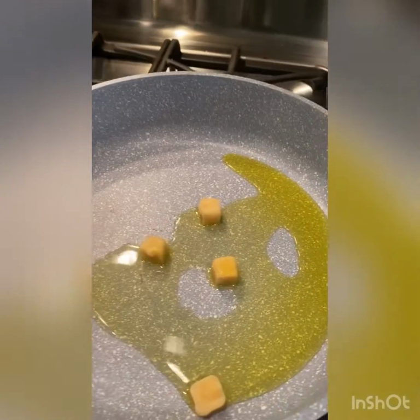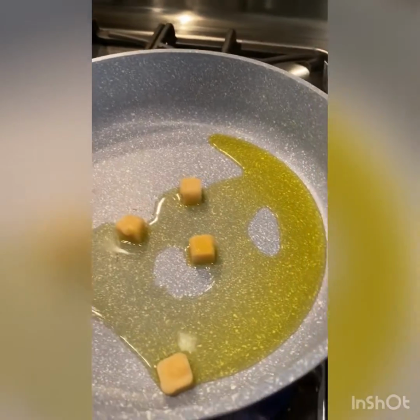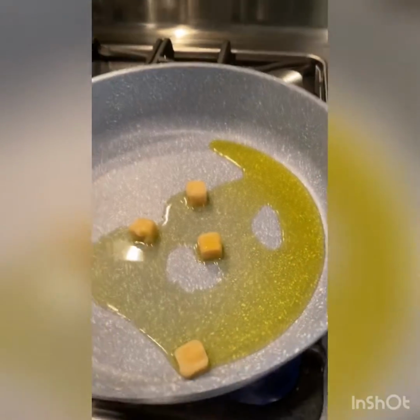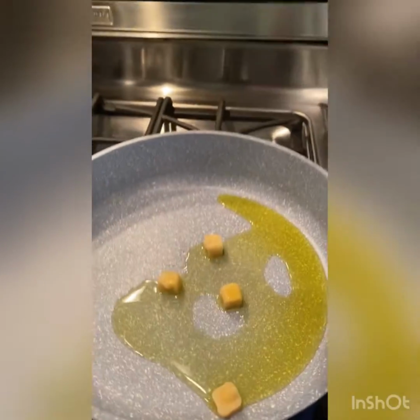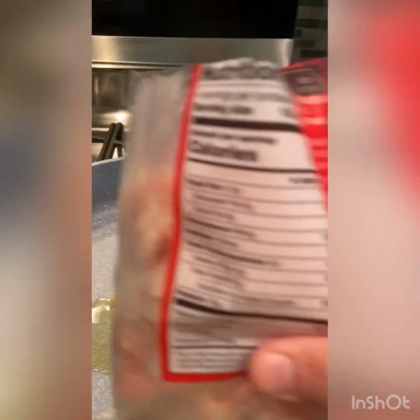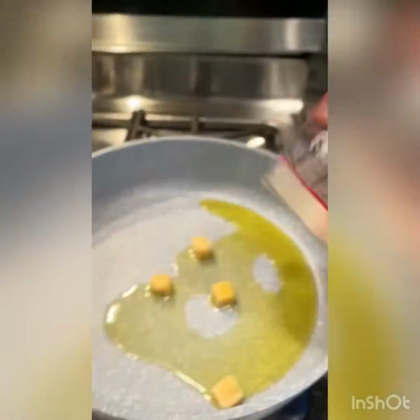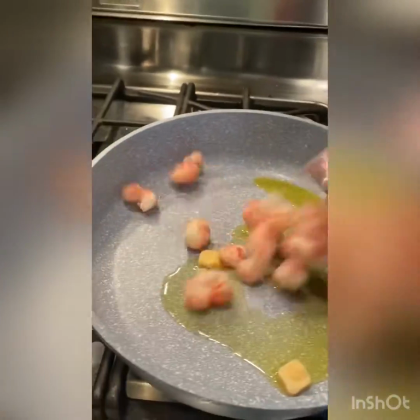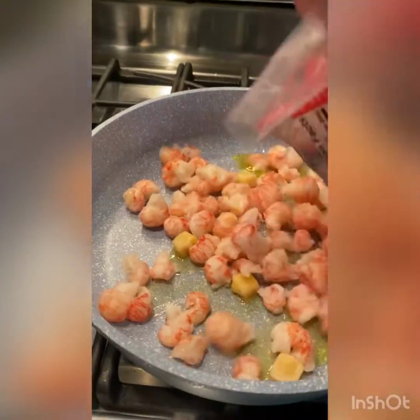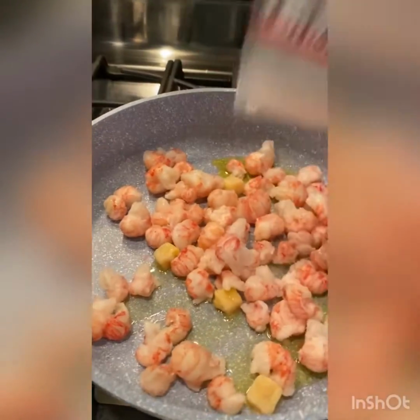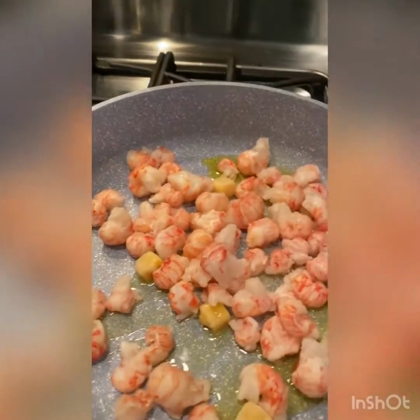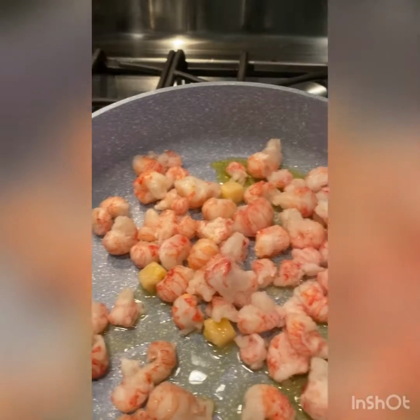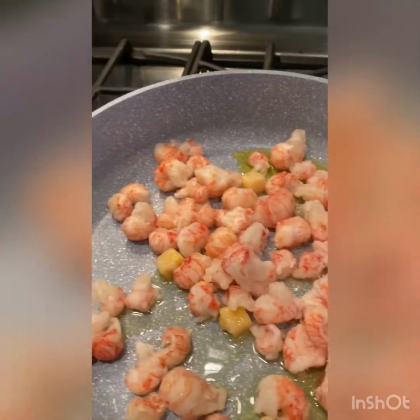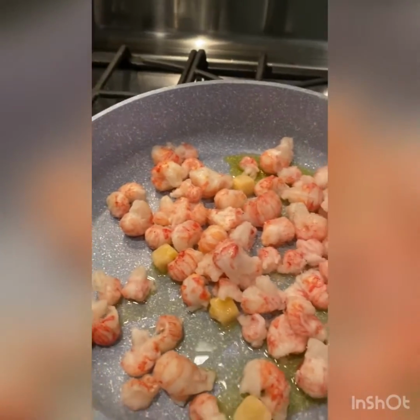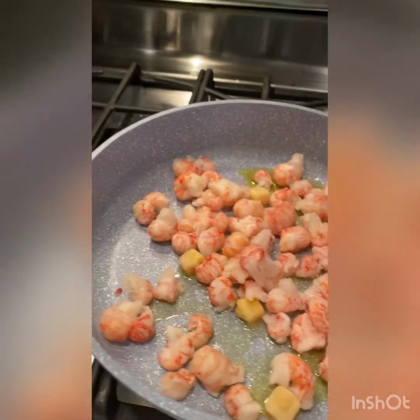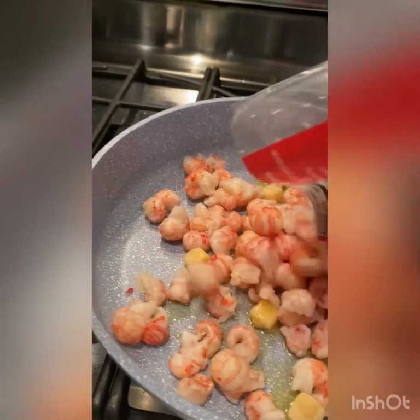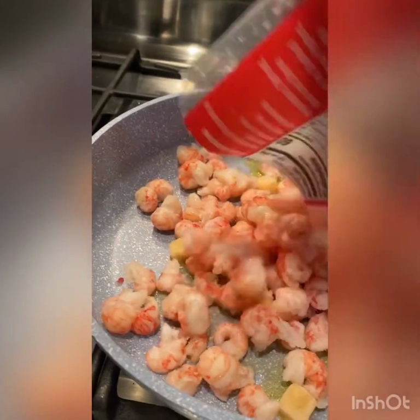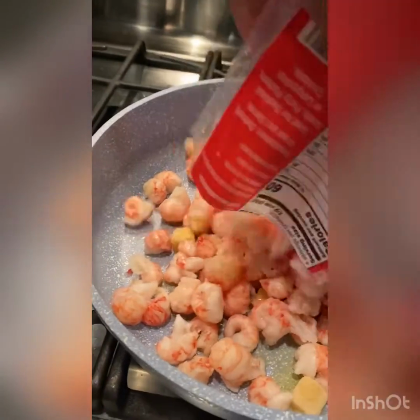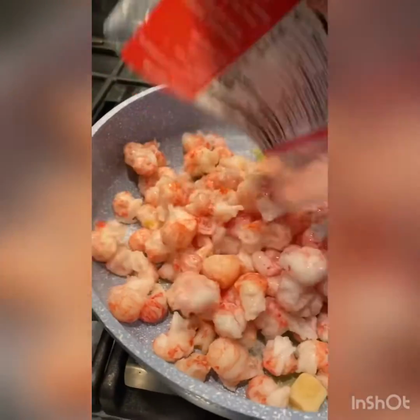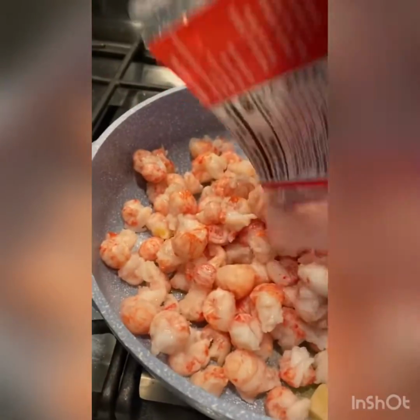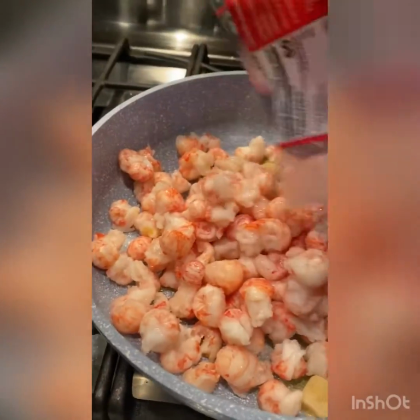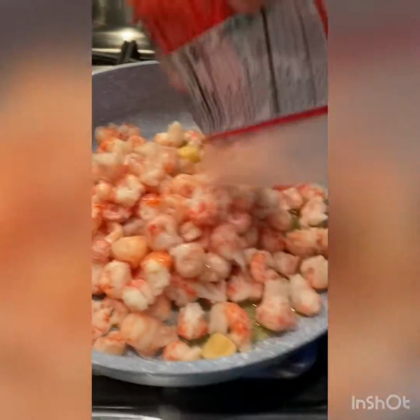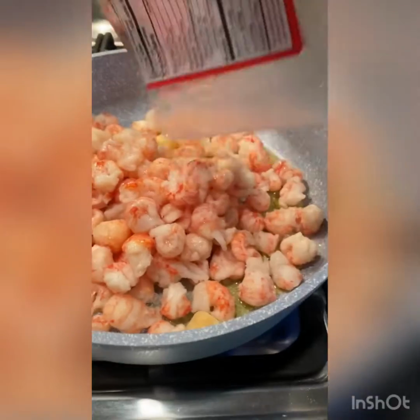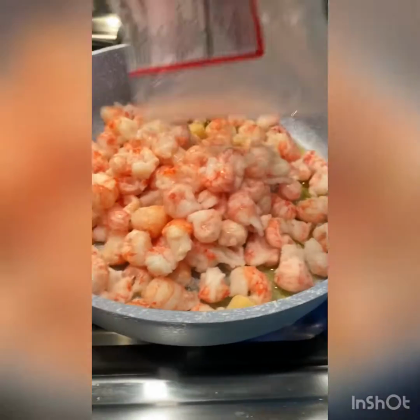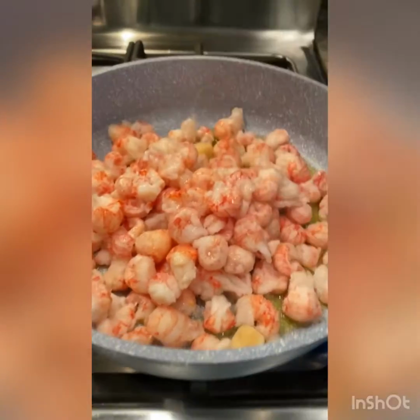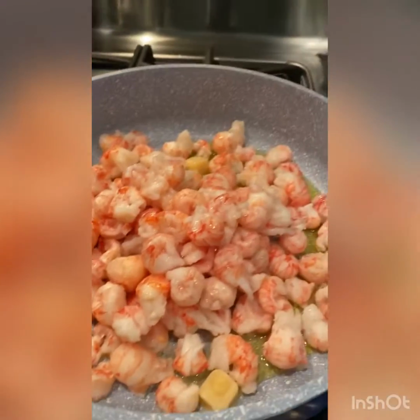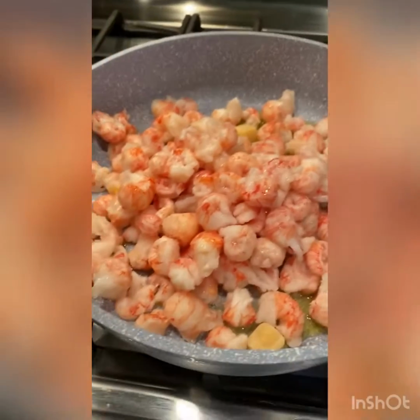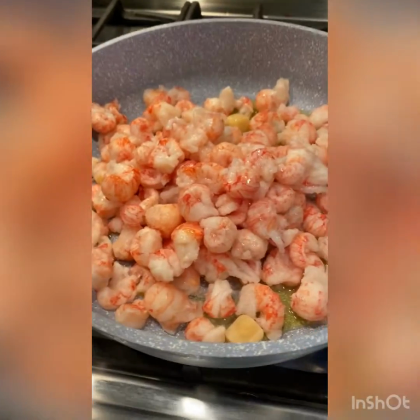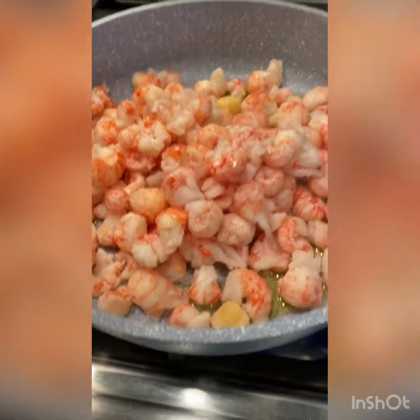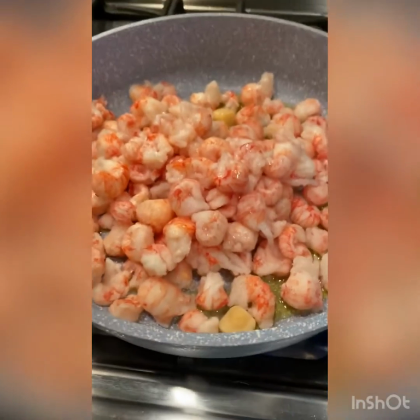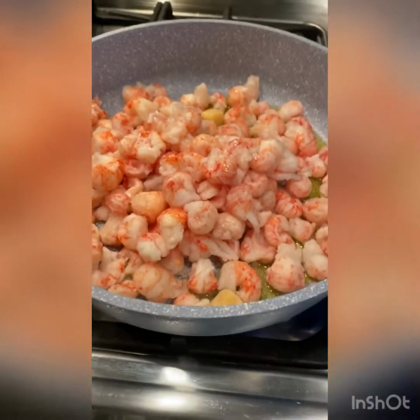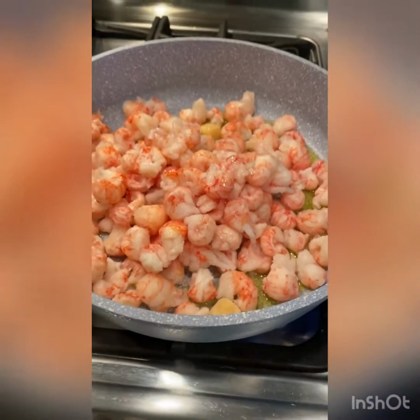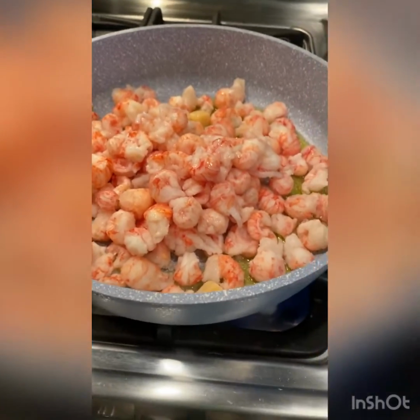And then we're going to add our crawfish tails. I generally make this dish with shrimp, but I saw these and I was like, oh, I'll do it with these instead.